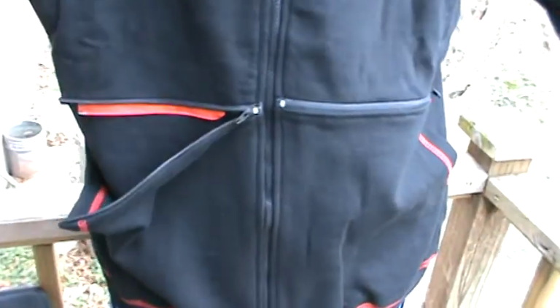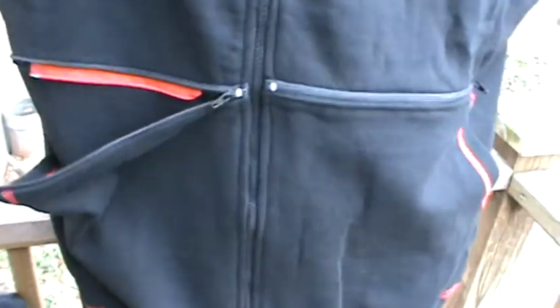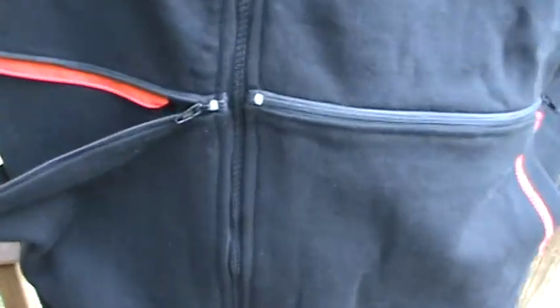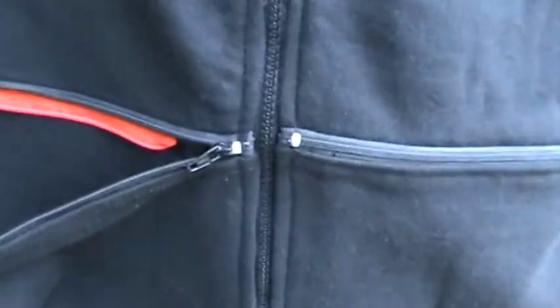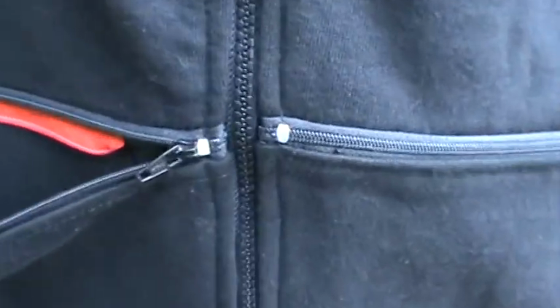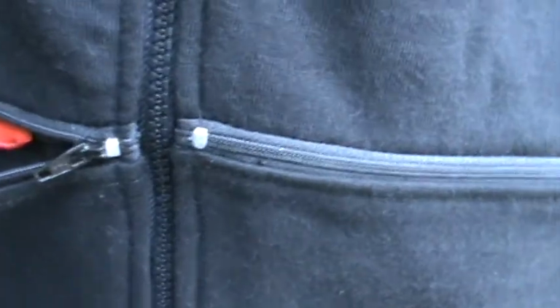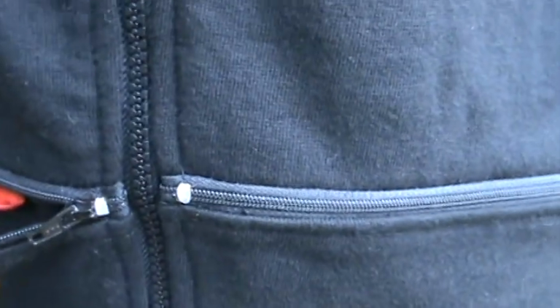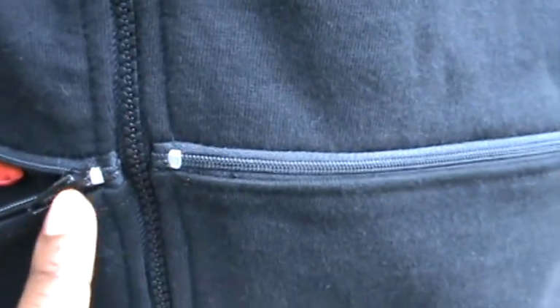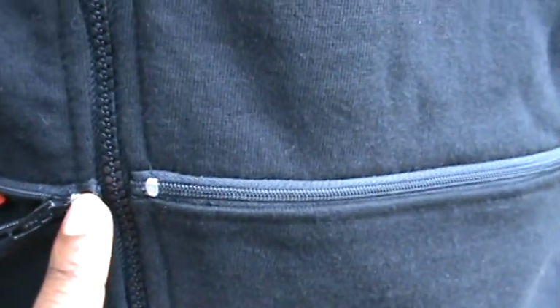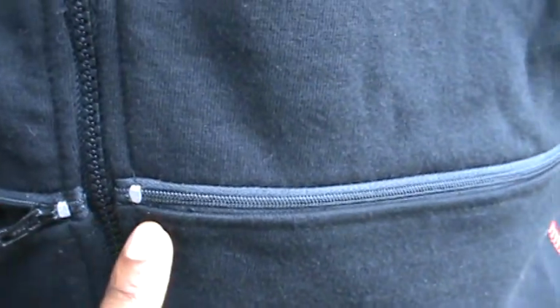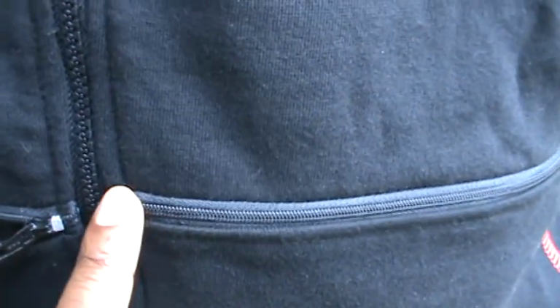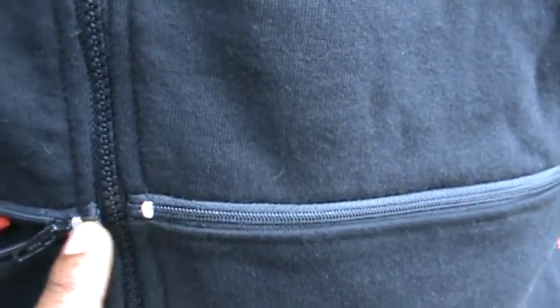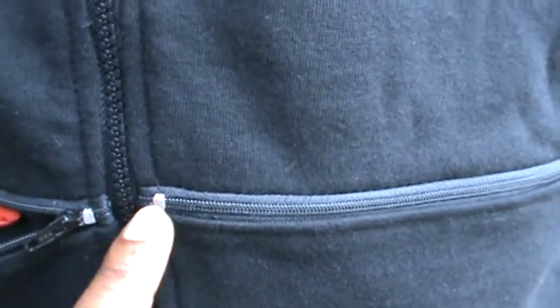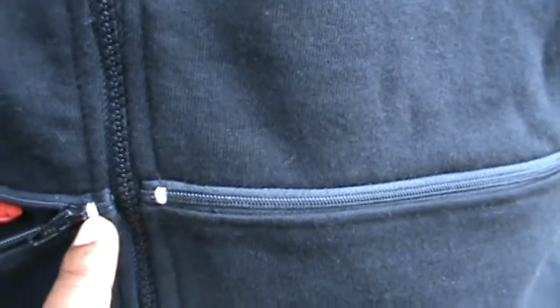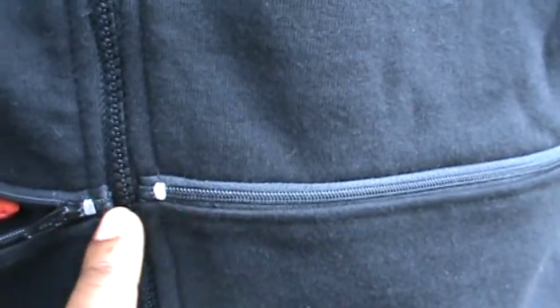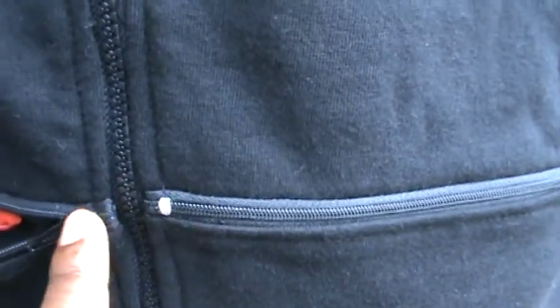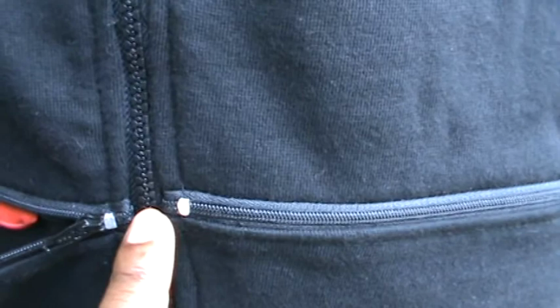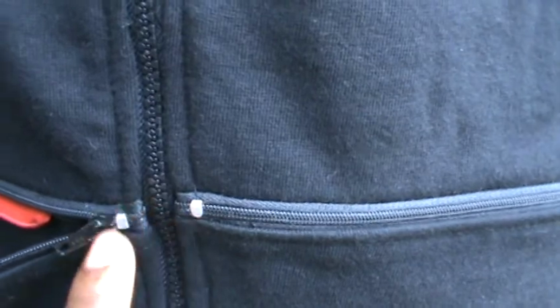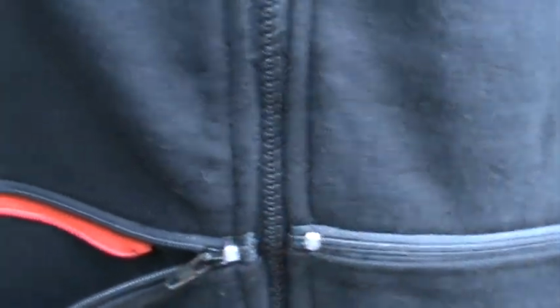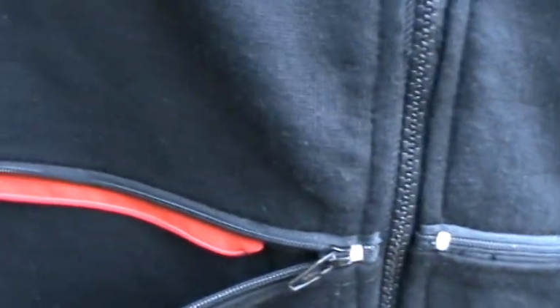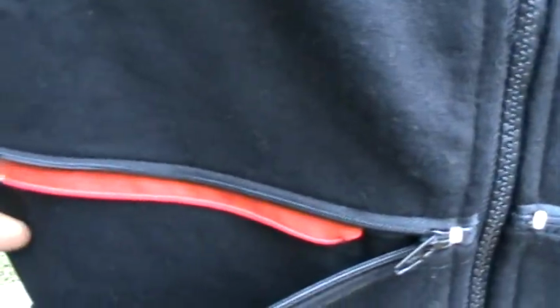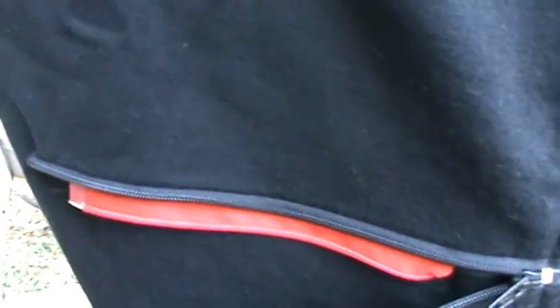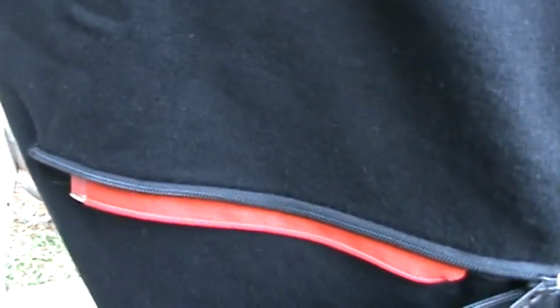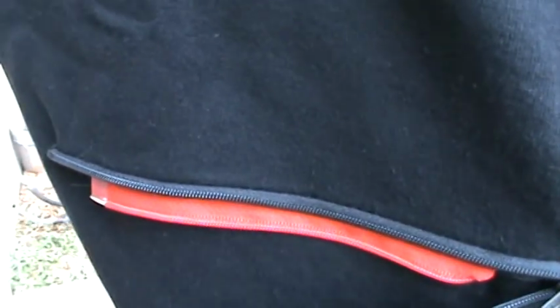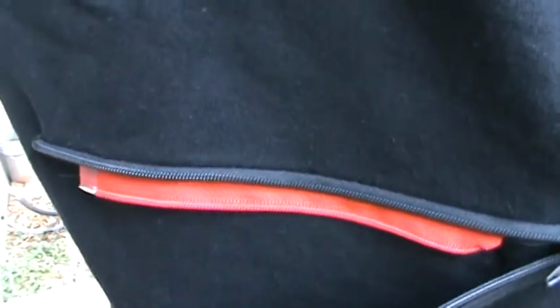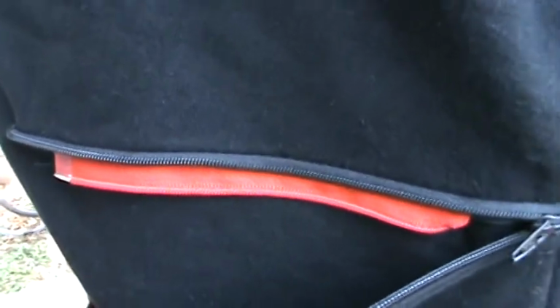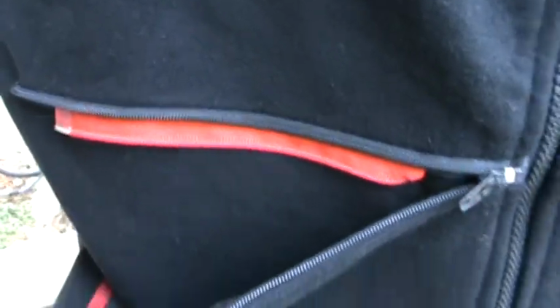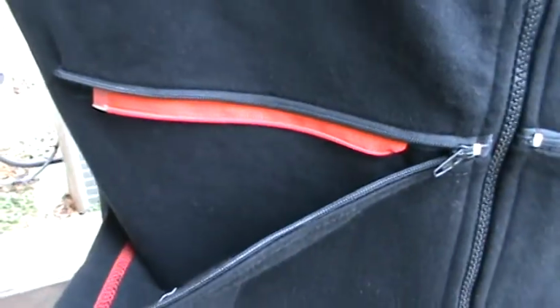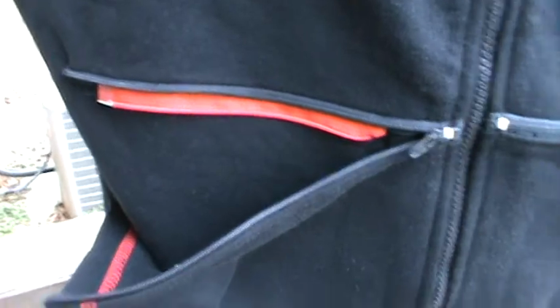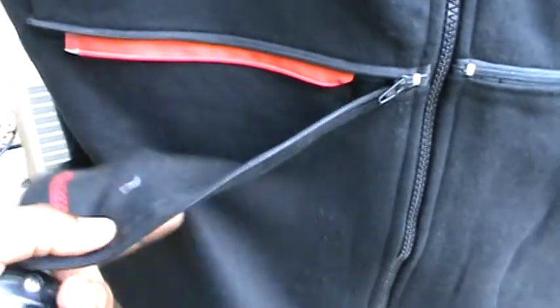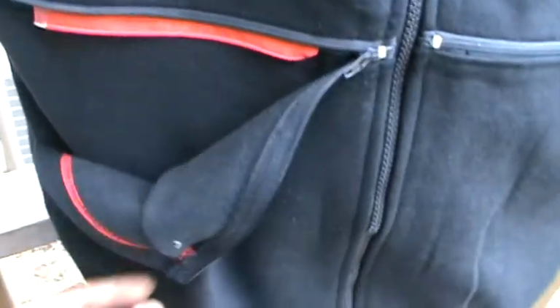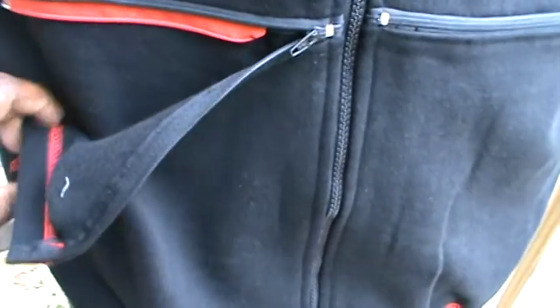We have a non-separating zipper and these clamps right here — these must be stronger clamps. These are very cheap compared to where we had them done before. We also have the non-separating zipper for the pocket.